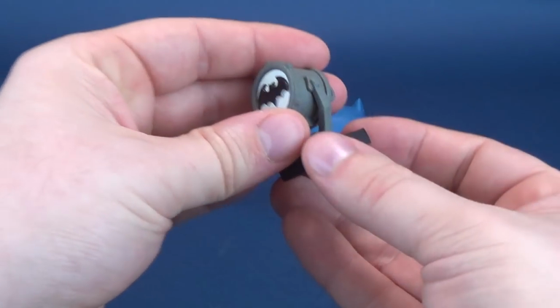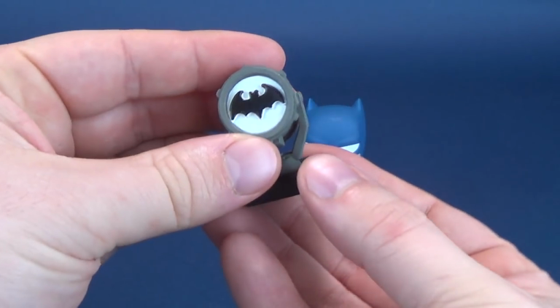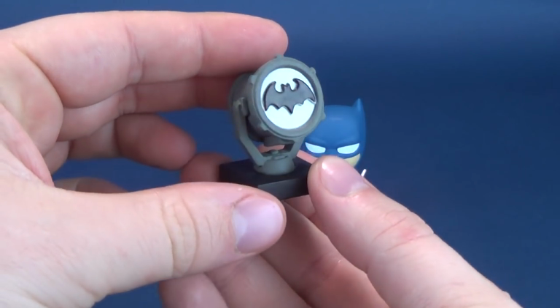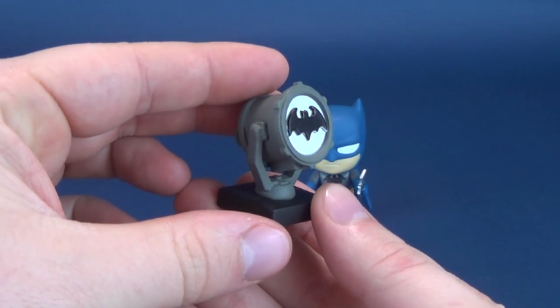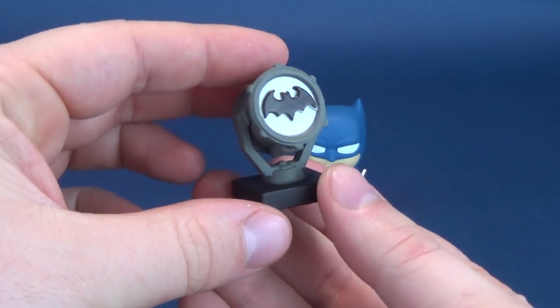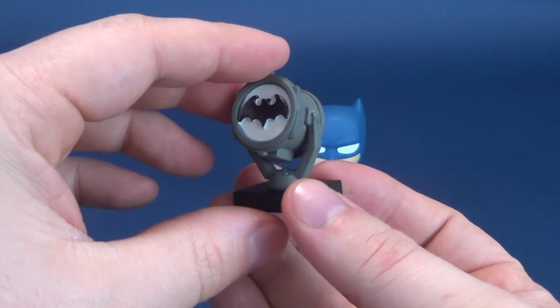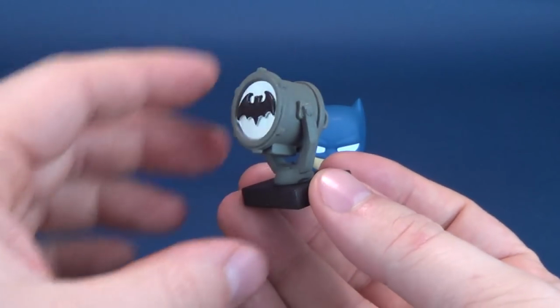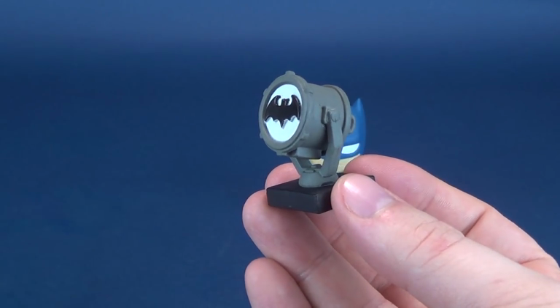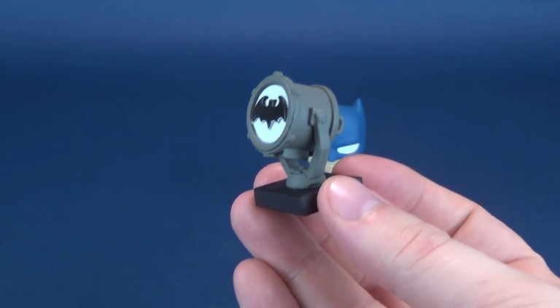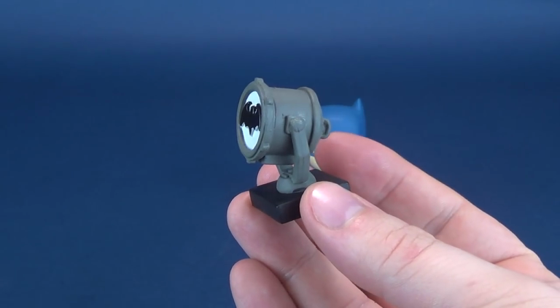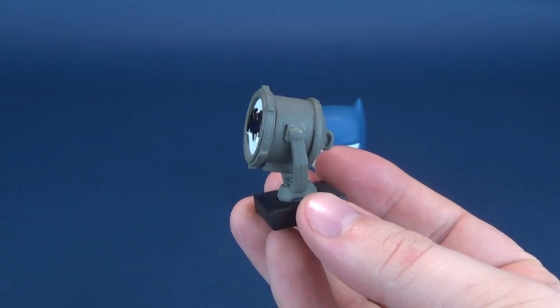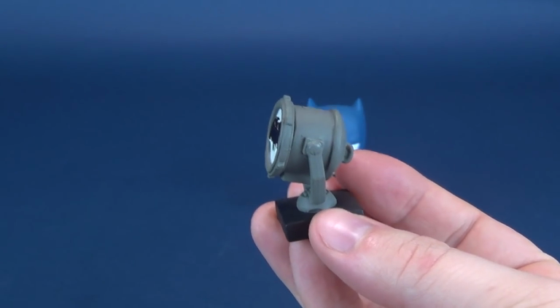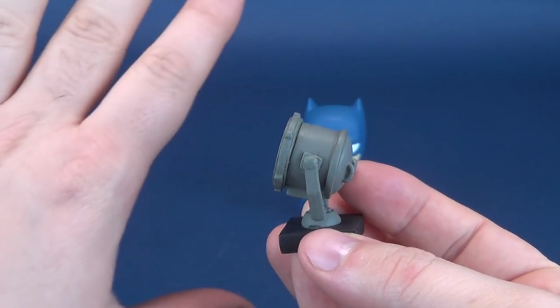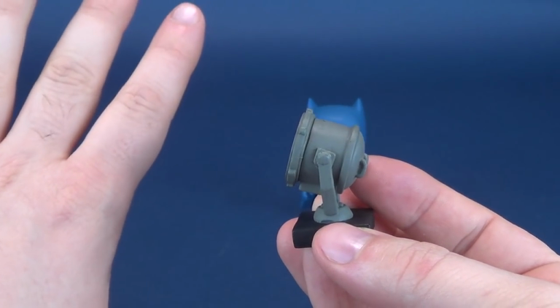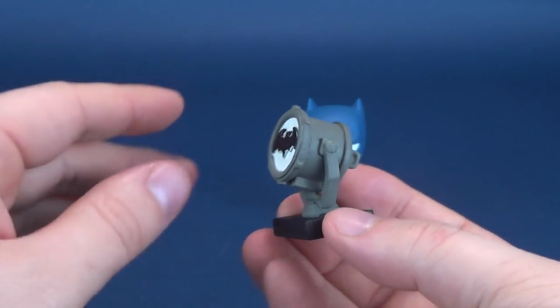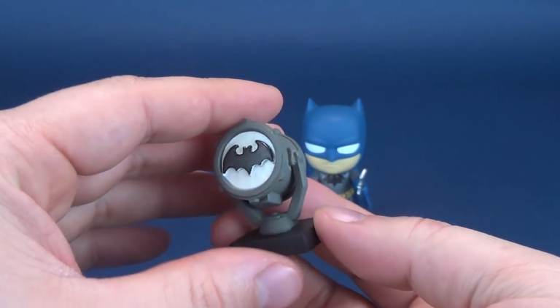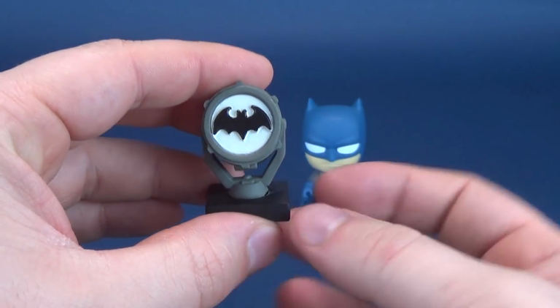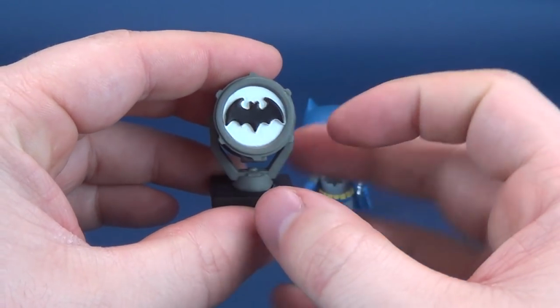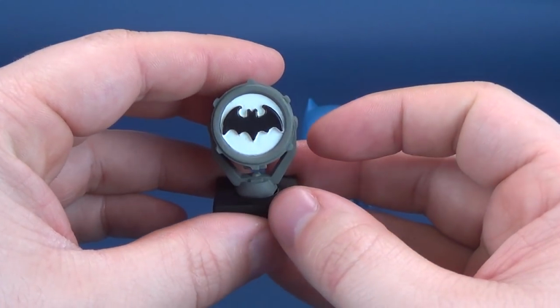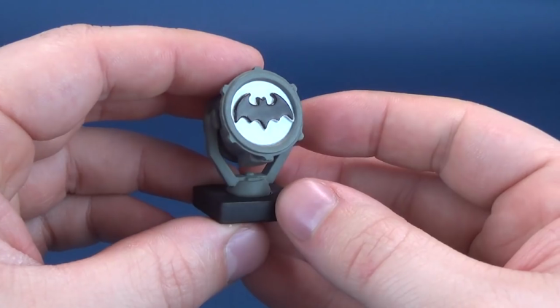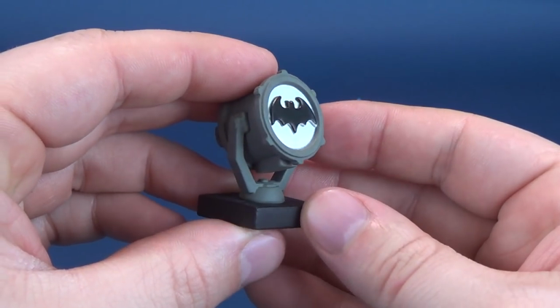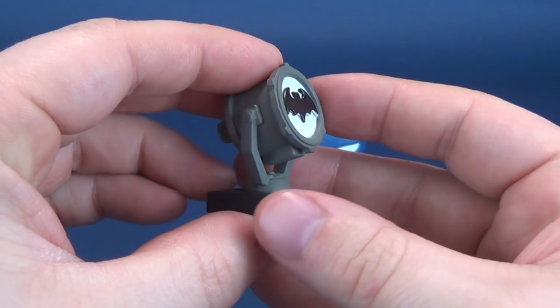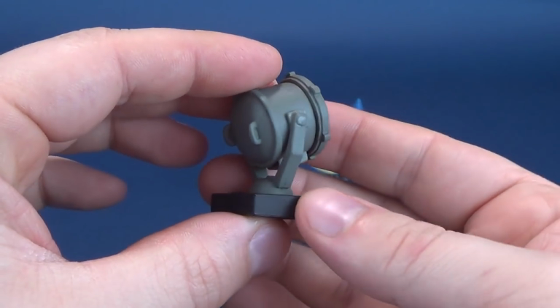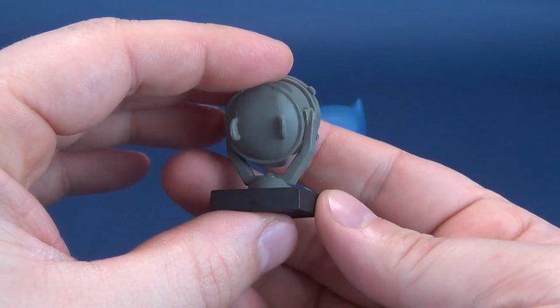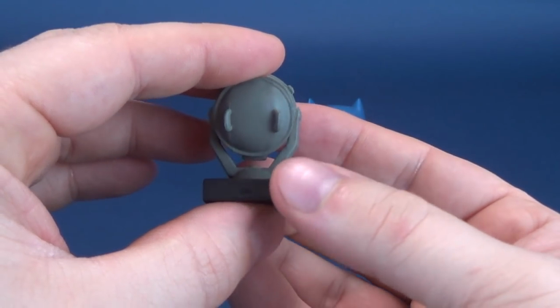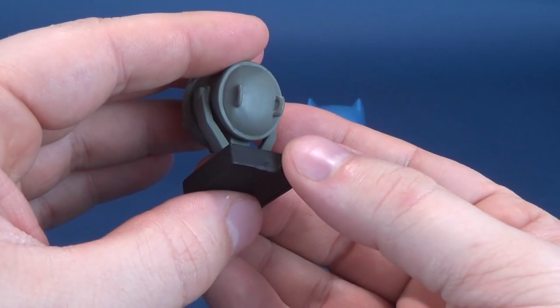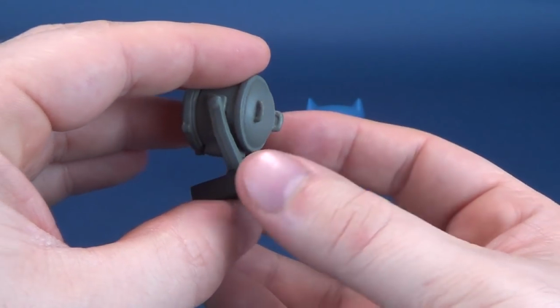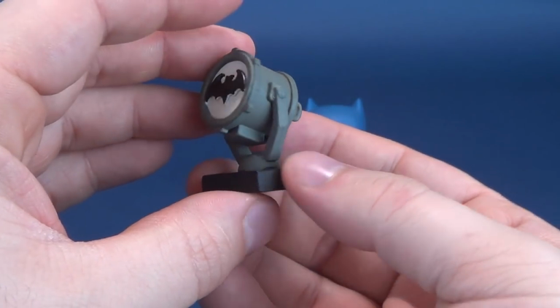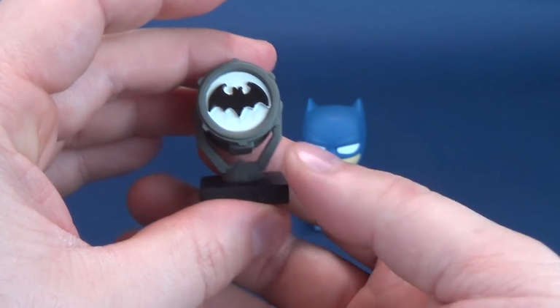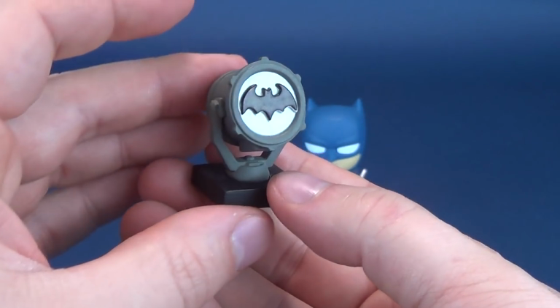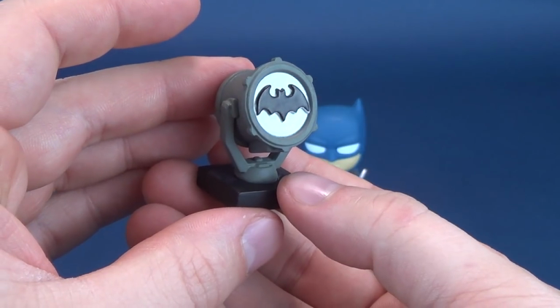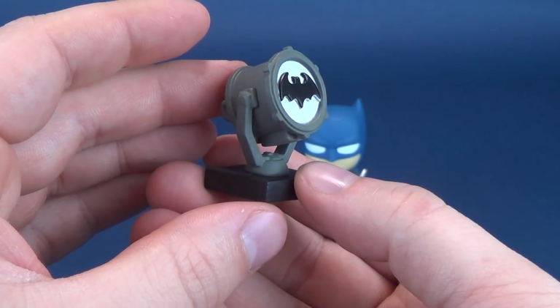It also comes with a small miniature version of the Bat-Signal. I can't imagine what kind of projection this would project up into the sky — it'd be awfully small — but it's a neat little stylized replica of what the Bat-Signal would look like.